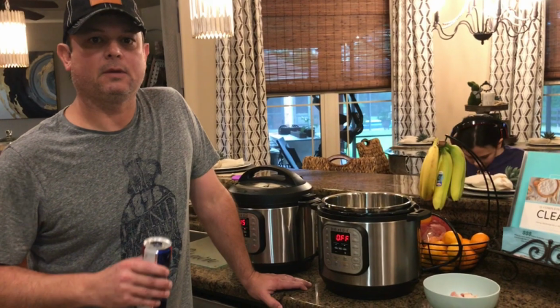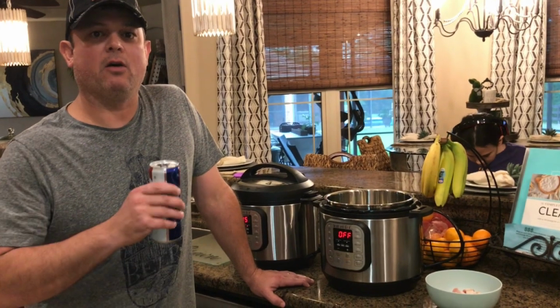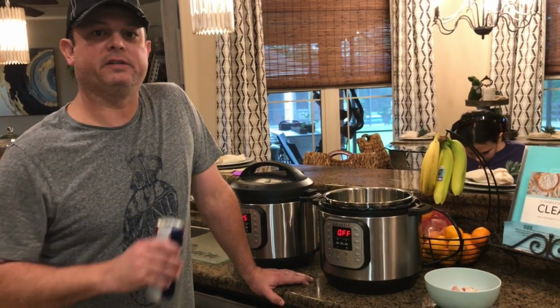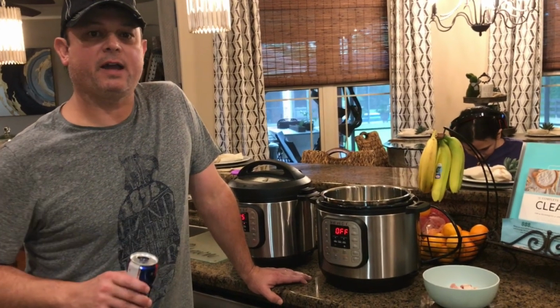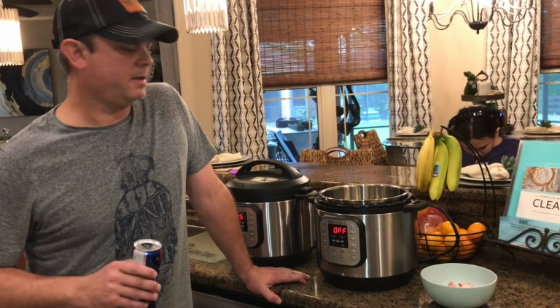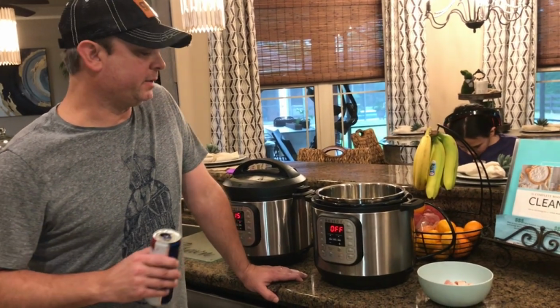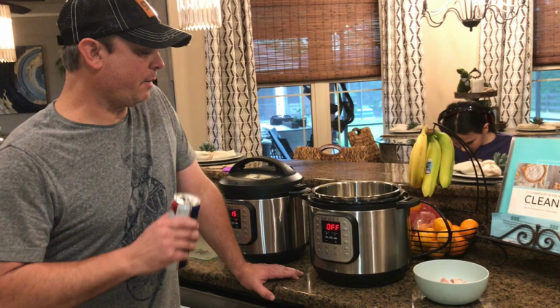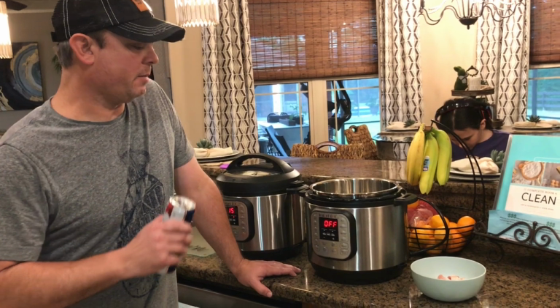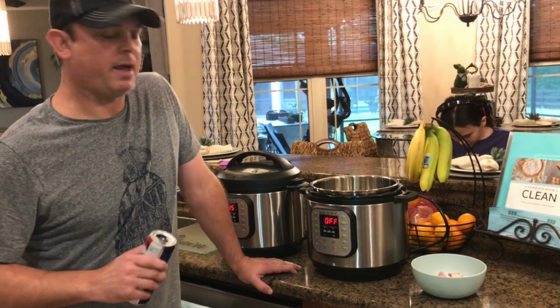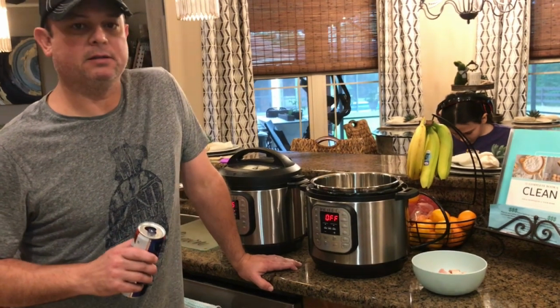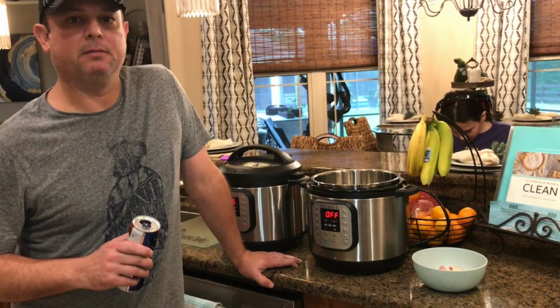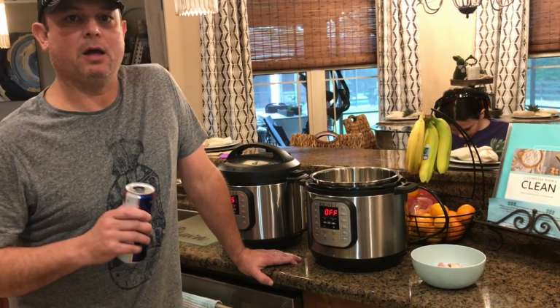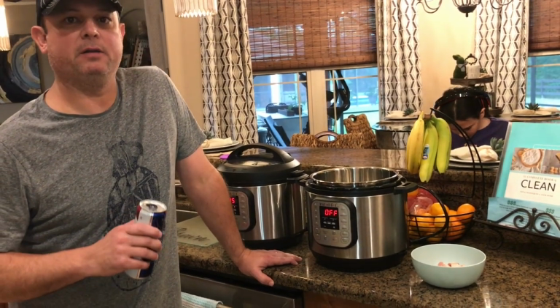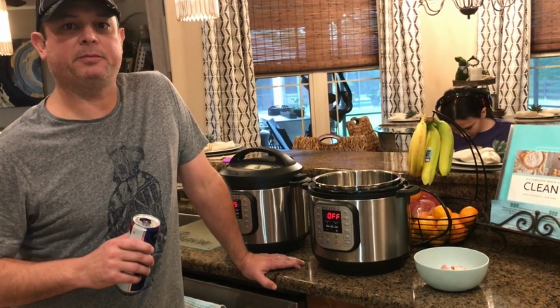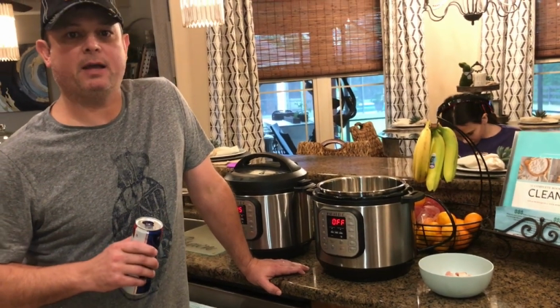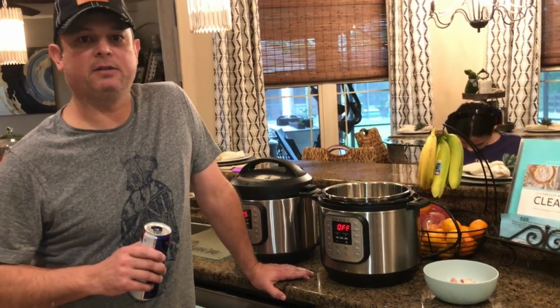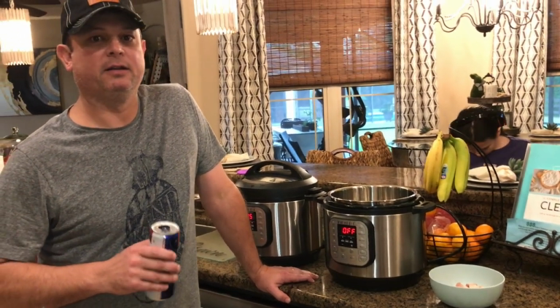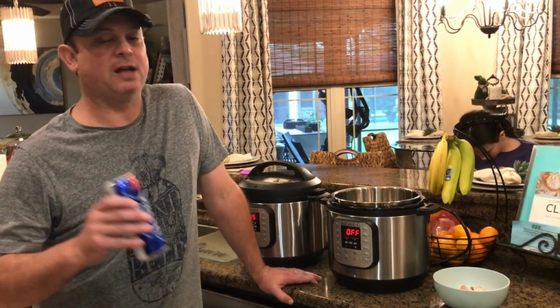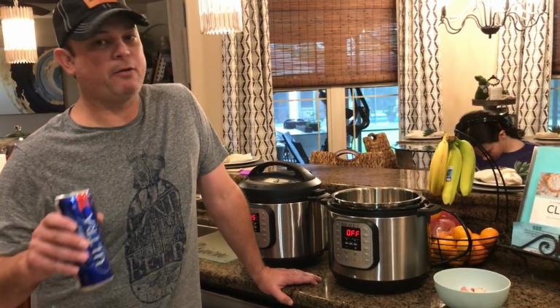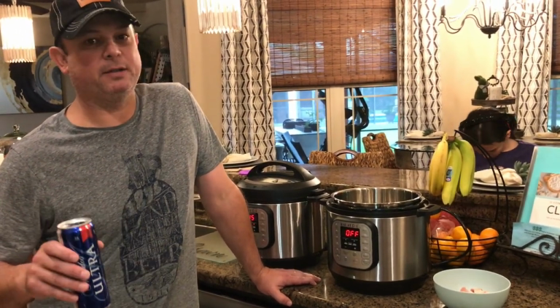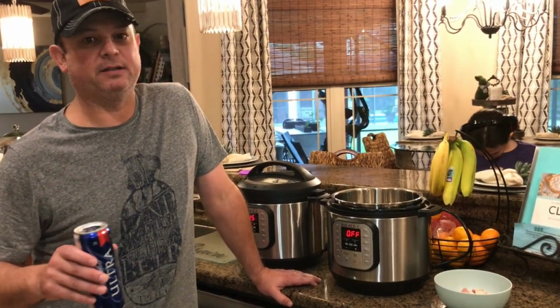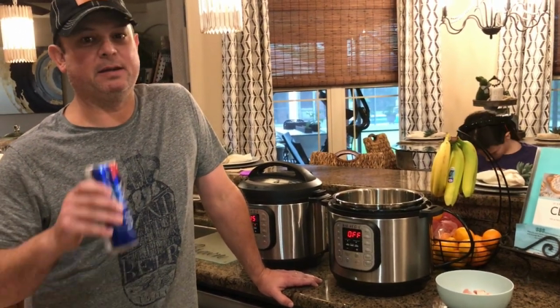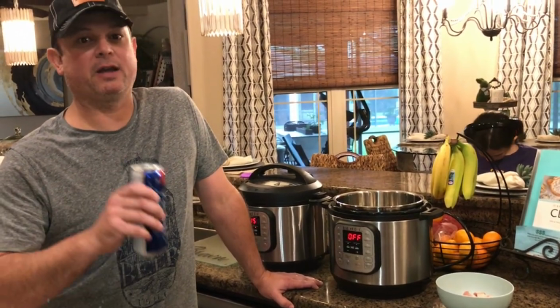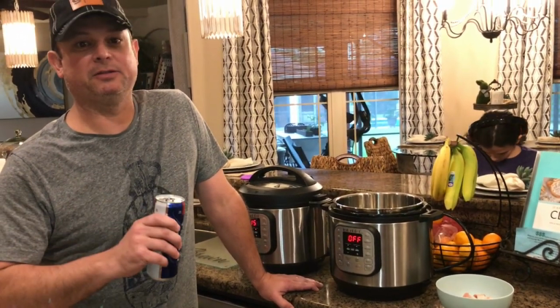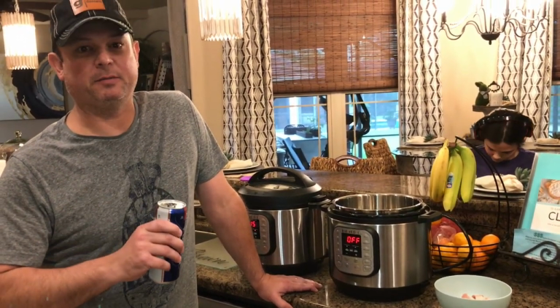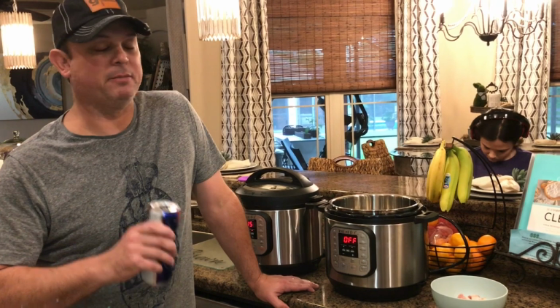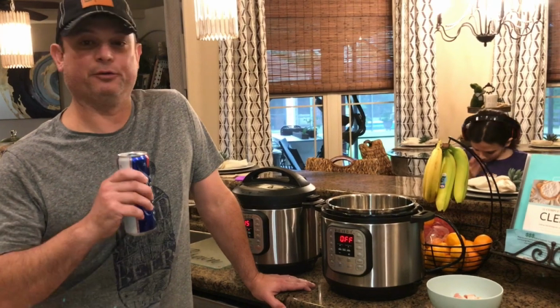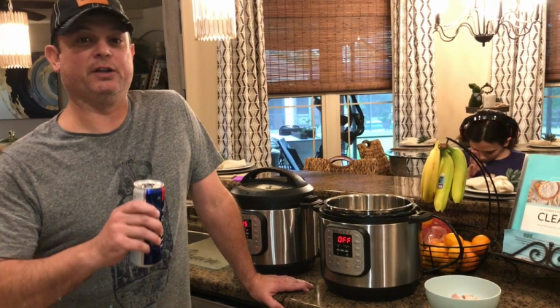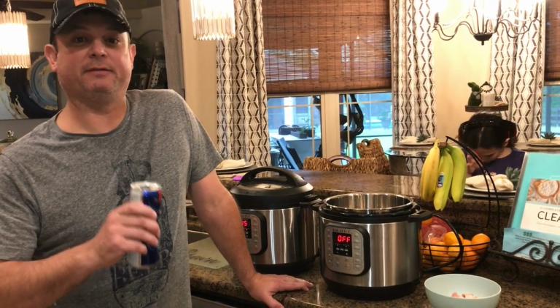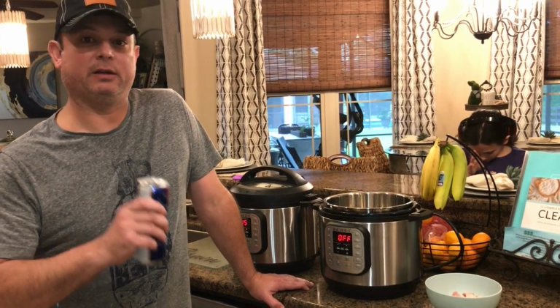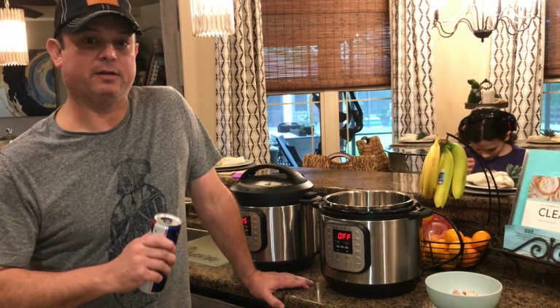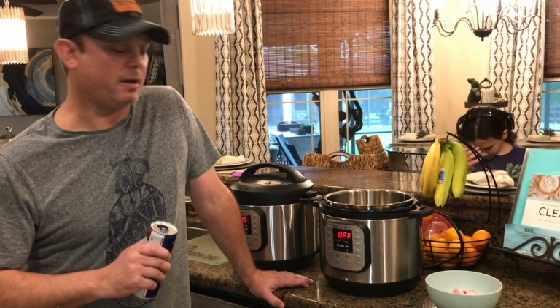Hey y'all, this is Zach. Tonight we're going to be making some loaded mashed potatoes. This is not my recipe — this is Emeril Lagasse's recipe, but it's really good and I tweaked it for the Instant Pot.